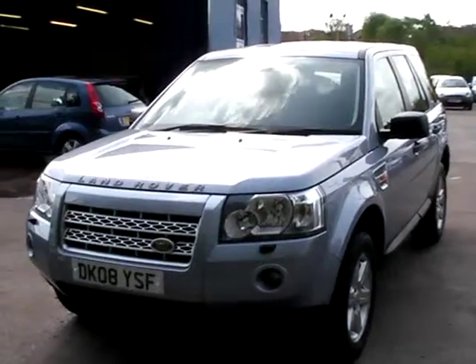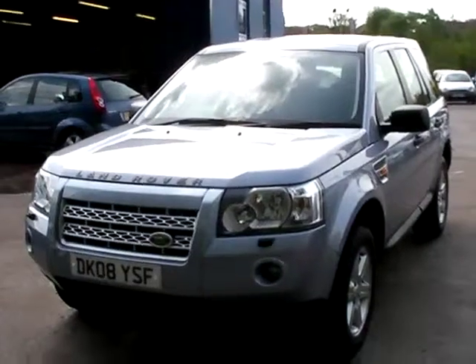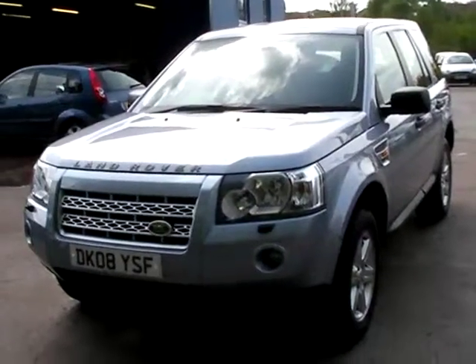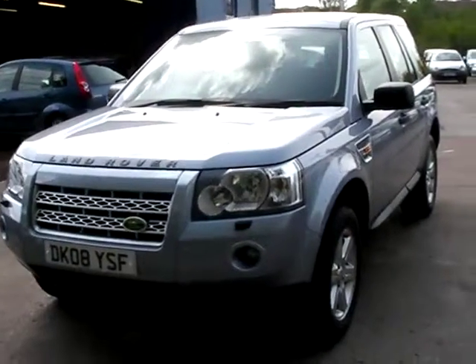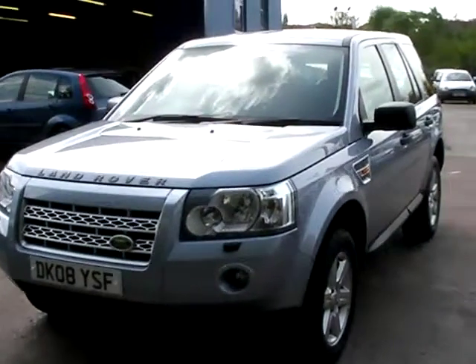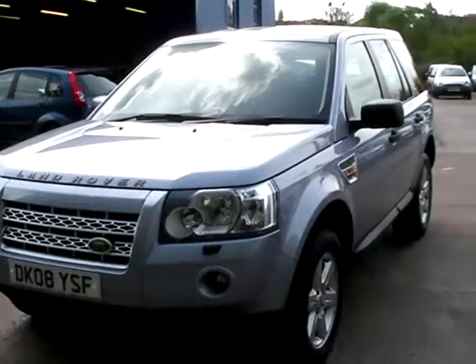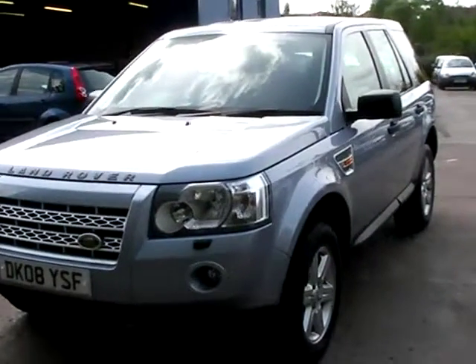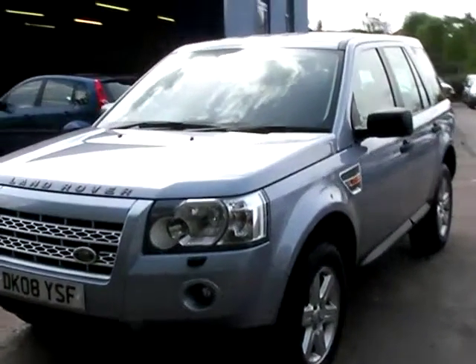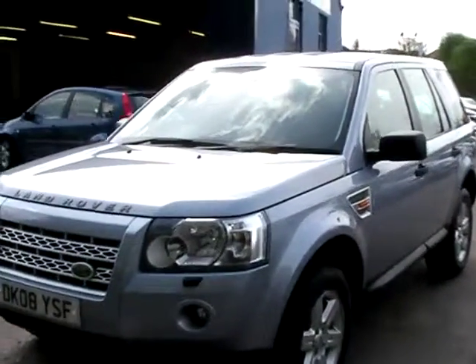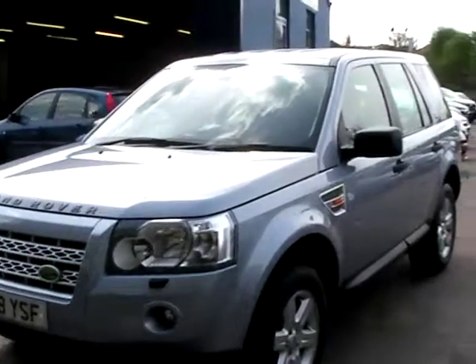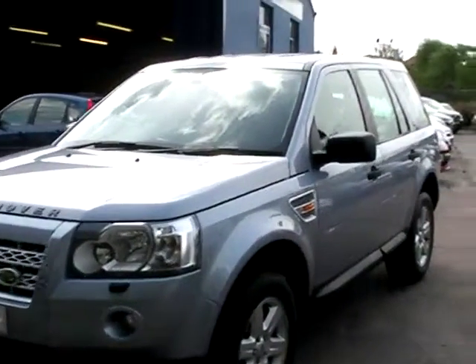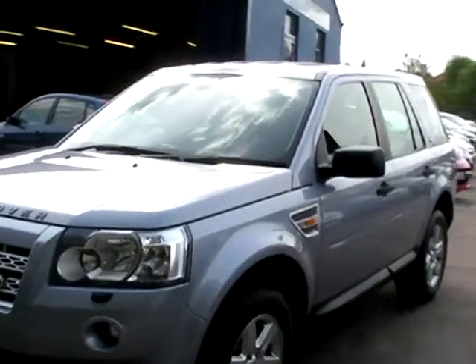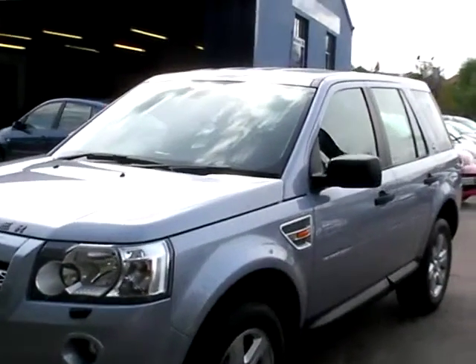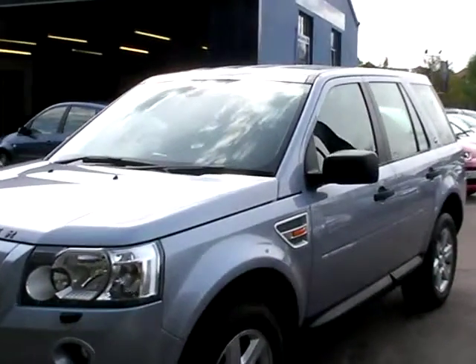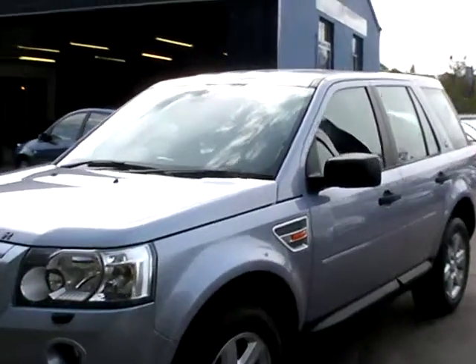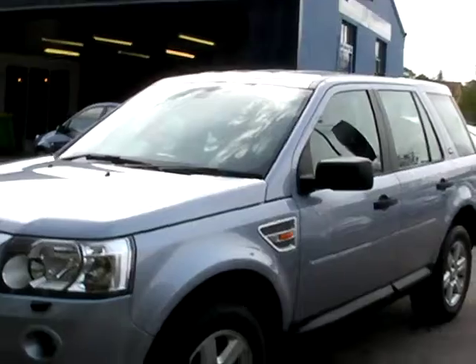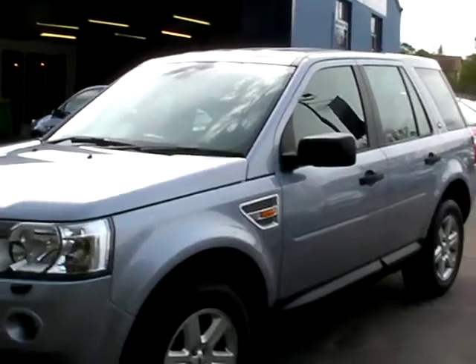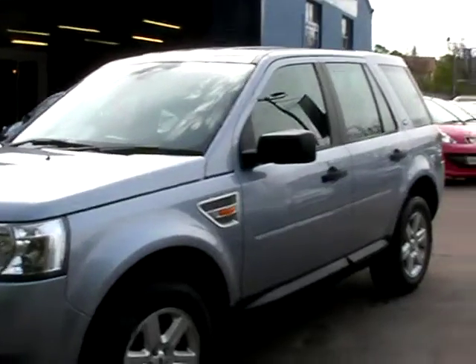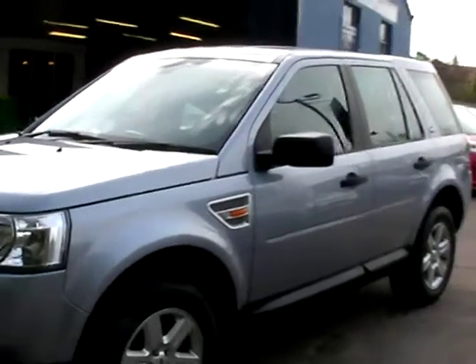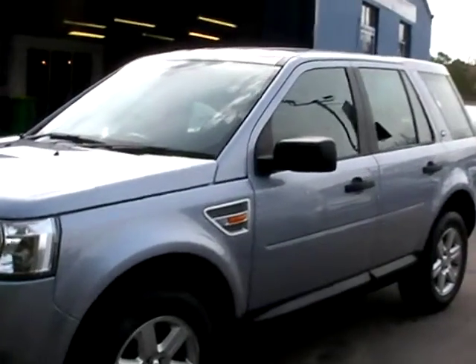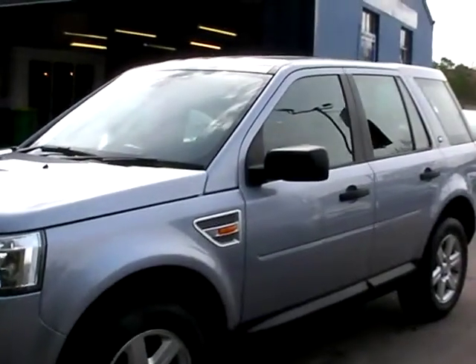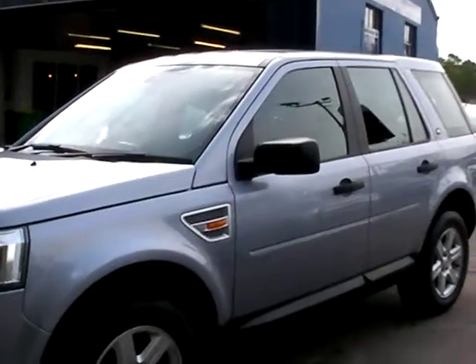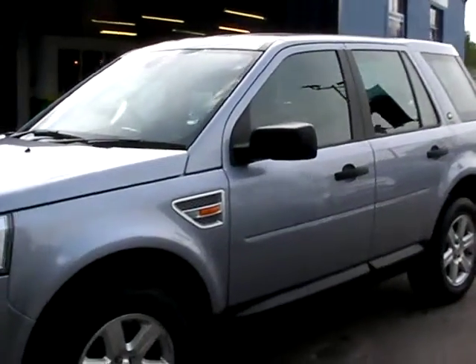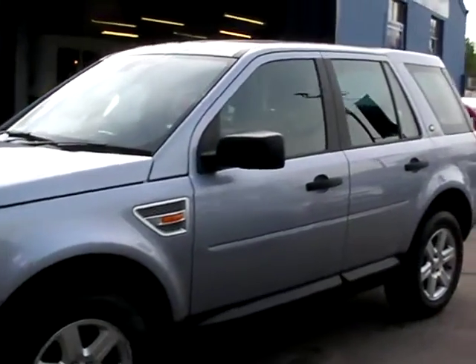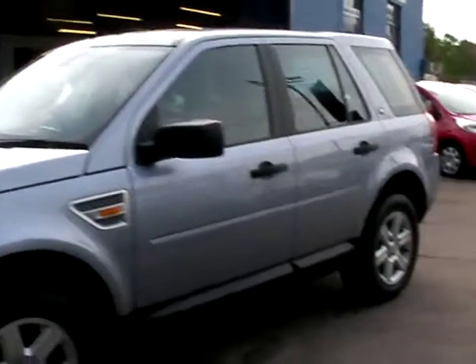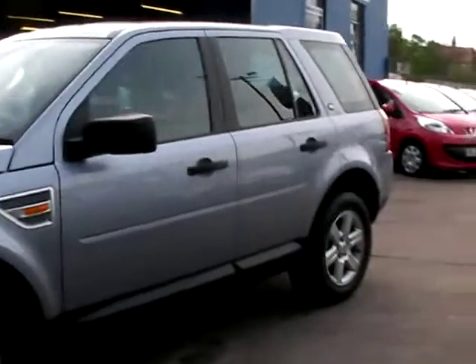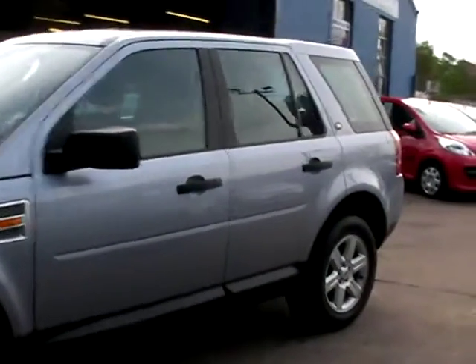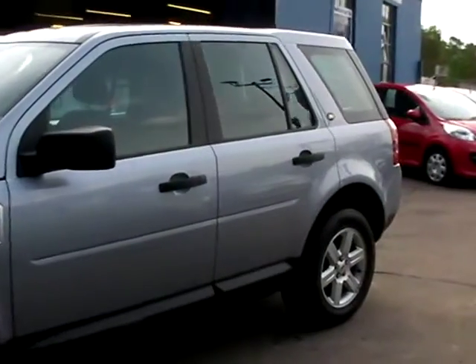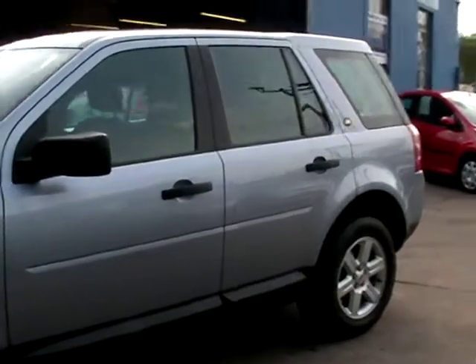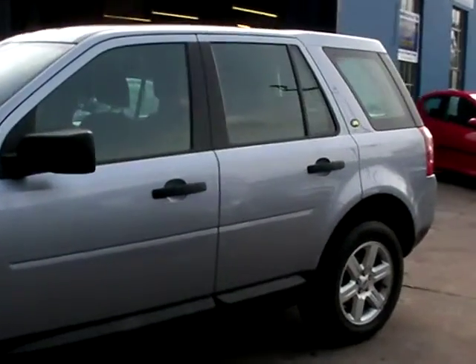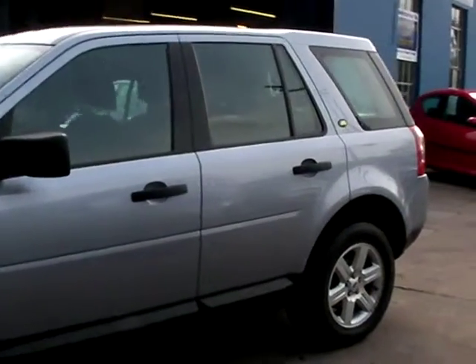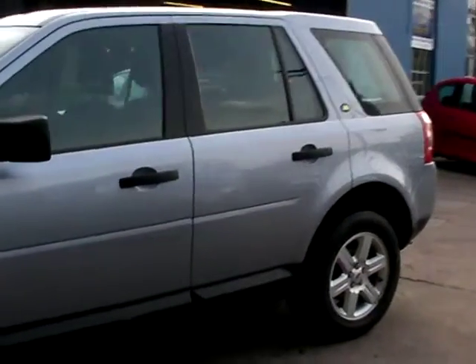Welcome to Cantilever Car Centre. Here today we have a Land Rover Freelander GS TD4, registered in 2008 on an 08 plate.